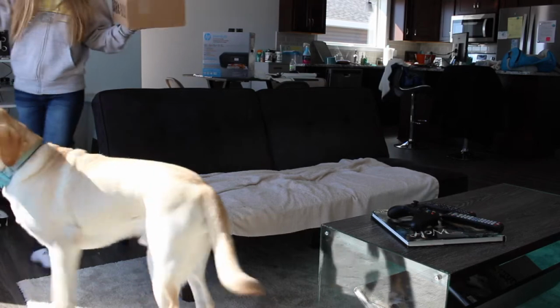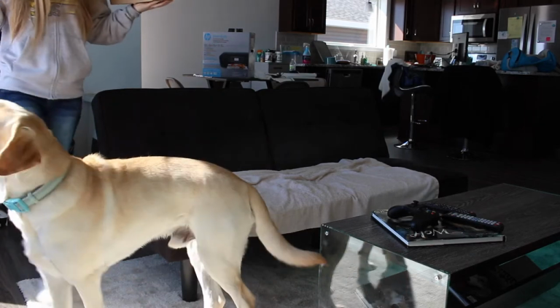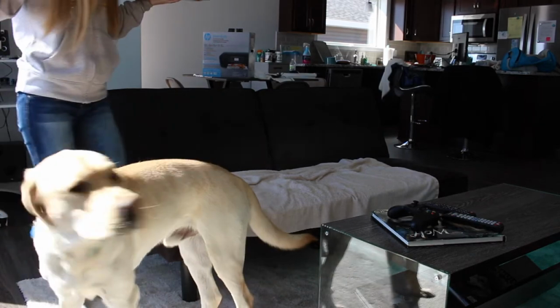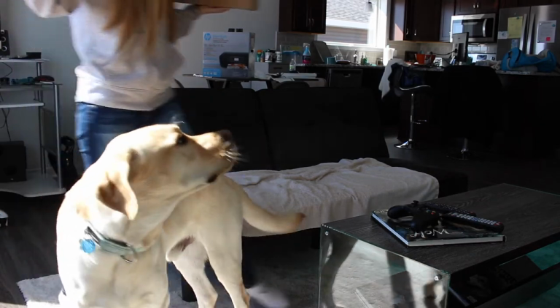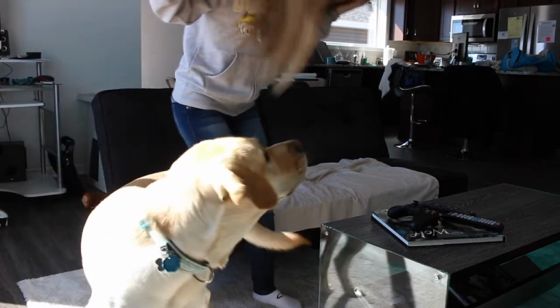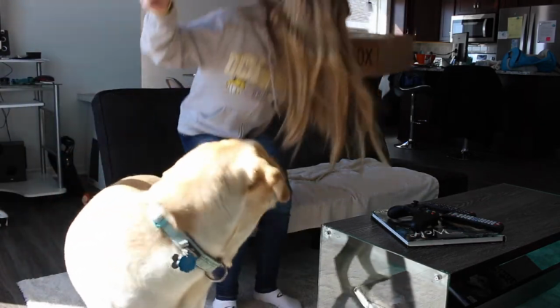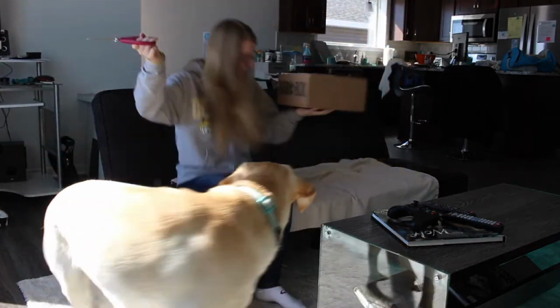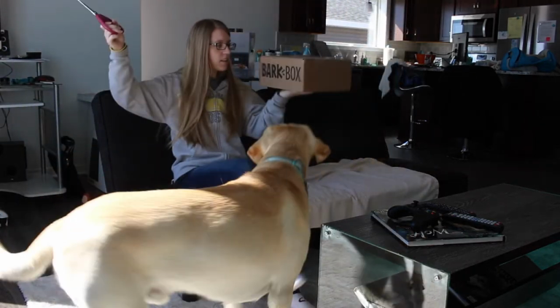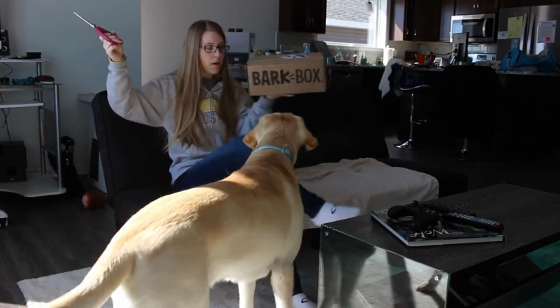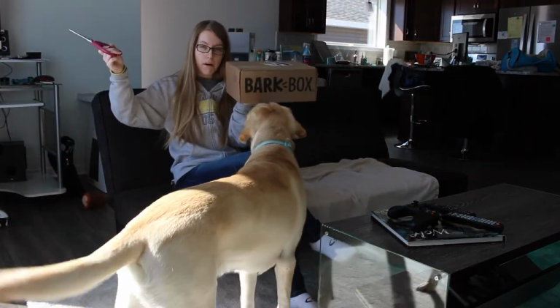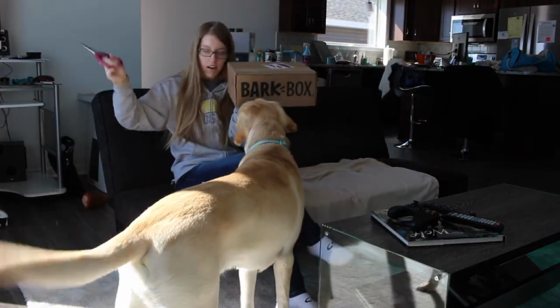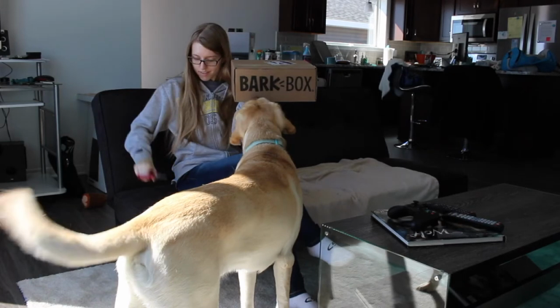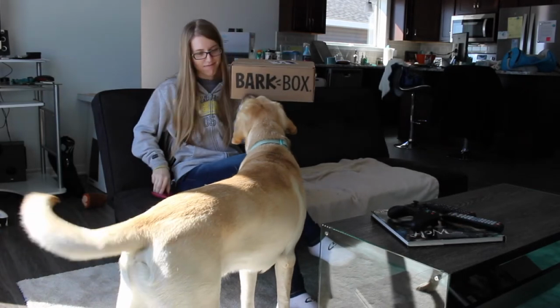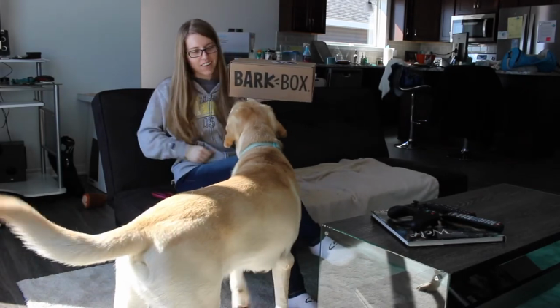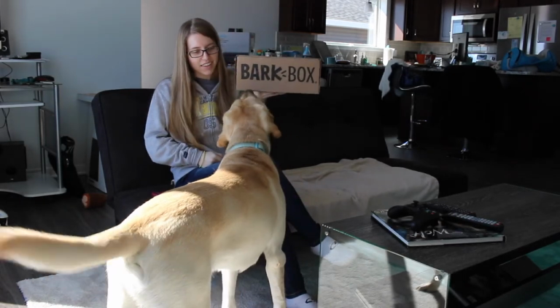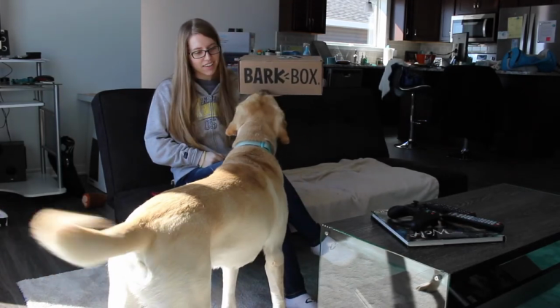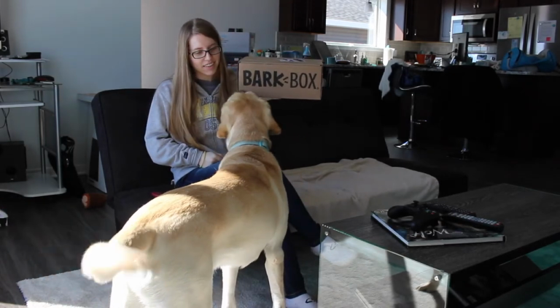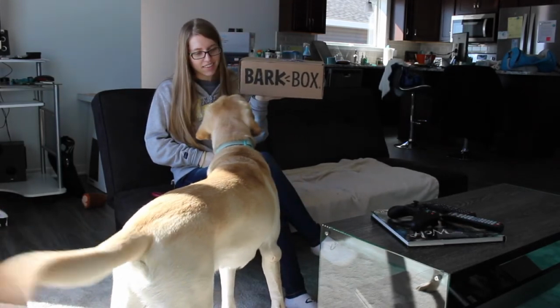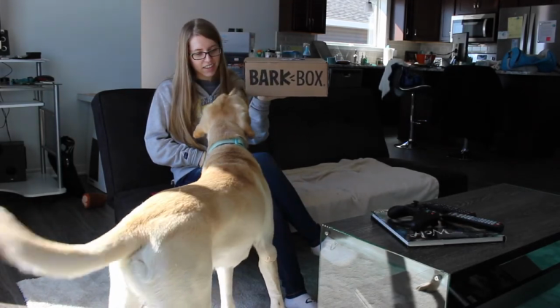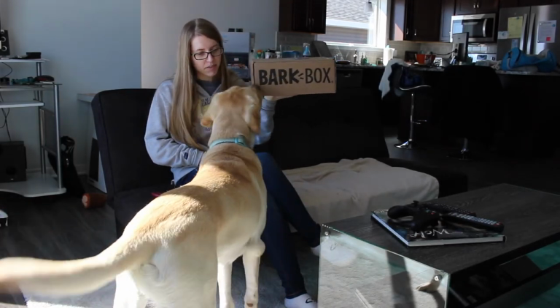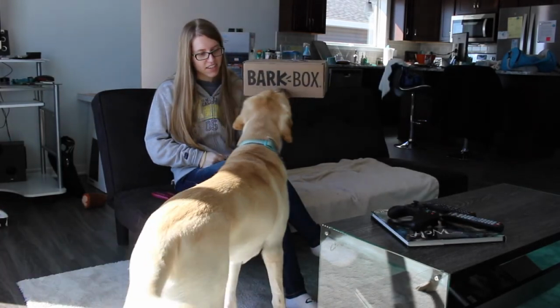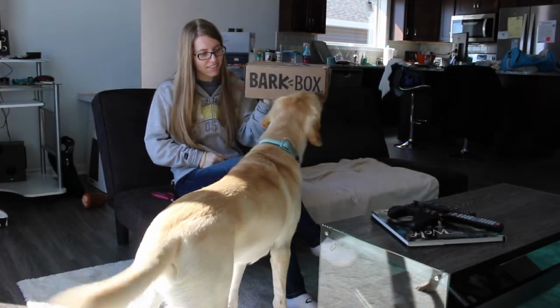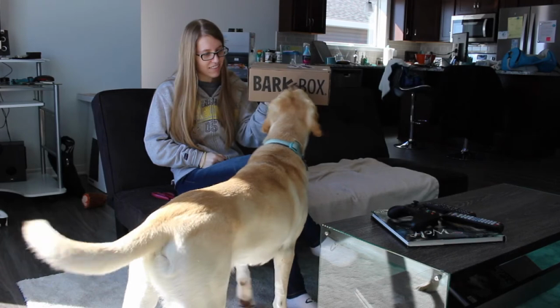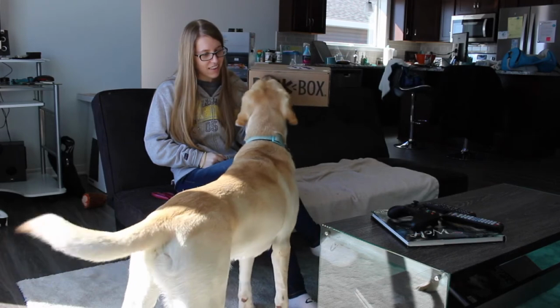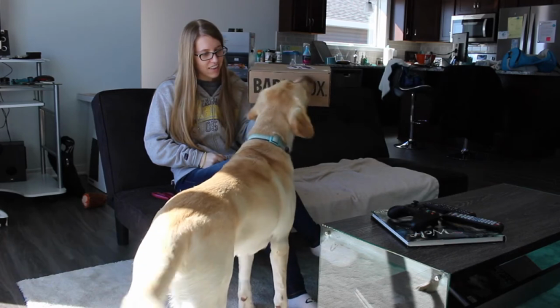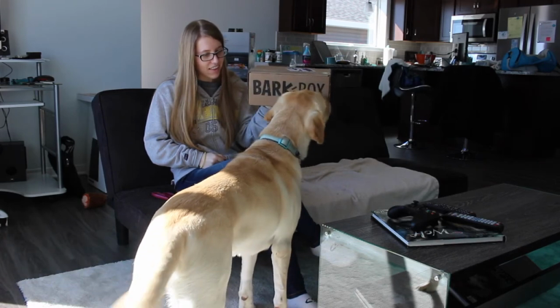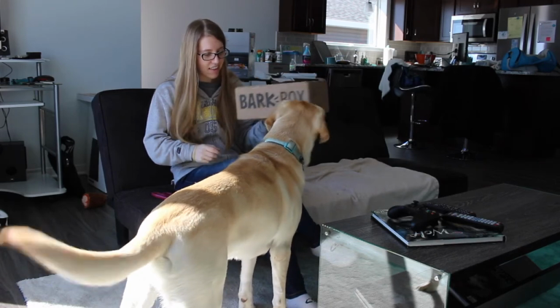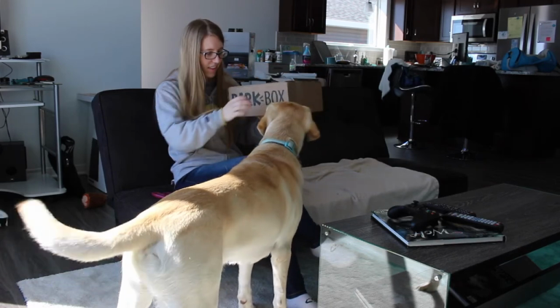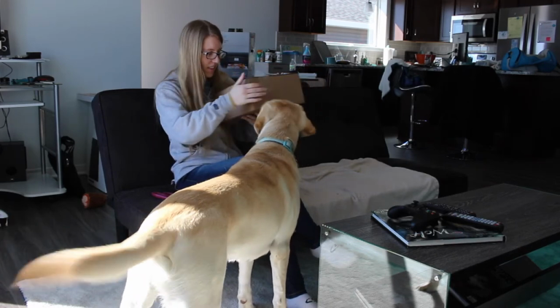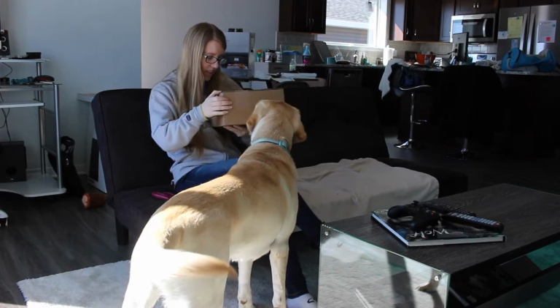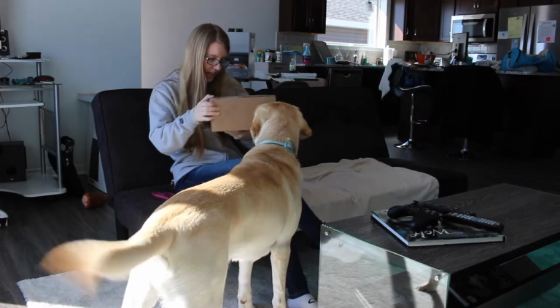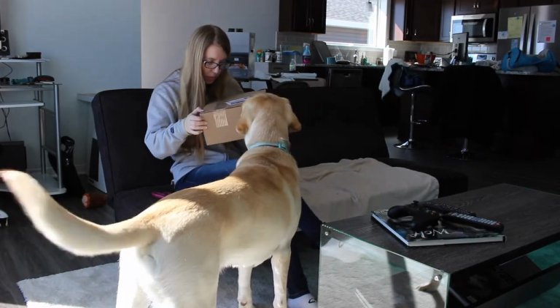It's time for a BarkBox! BarkBox! Oh yeah! Can you smell what's in there? Yeah, let's get it open.